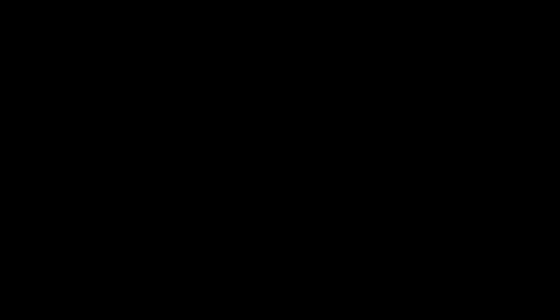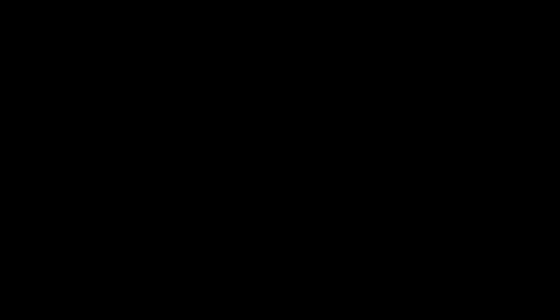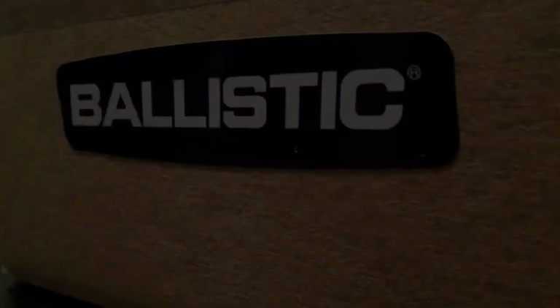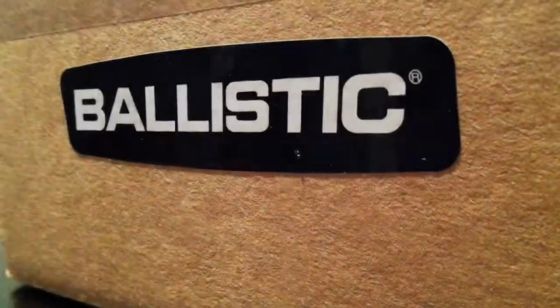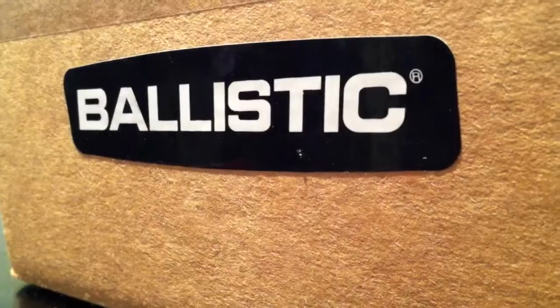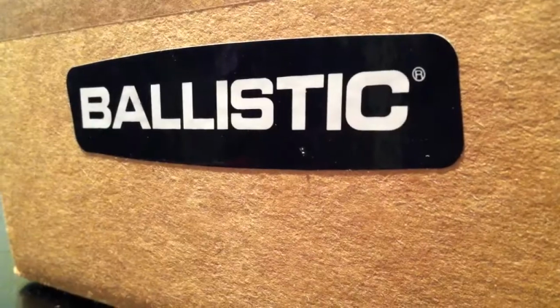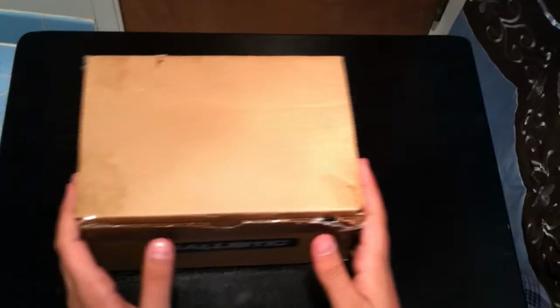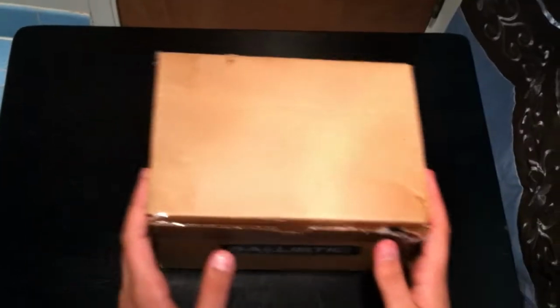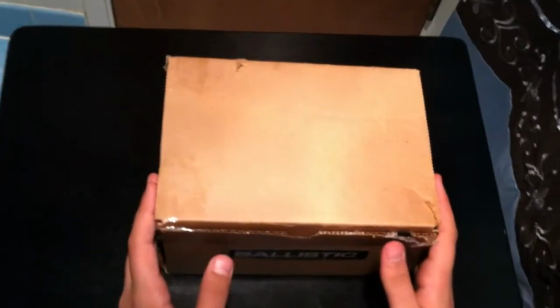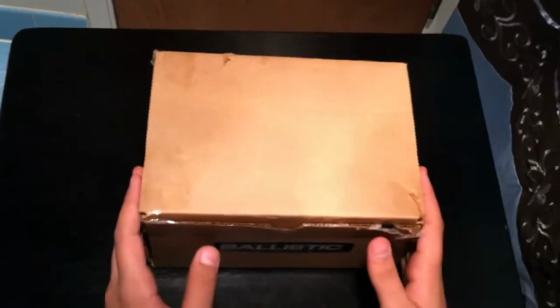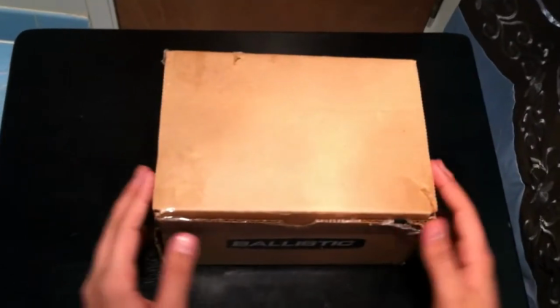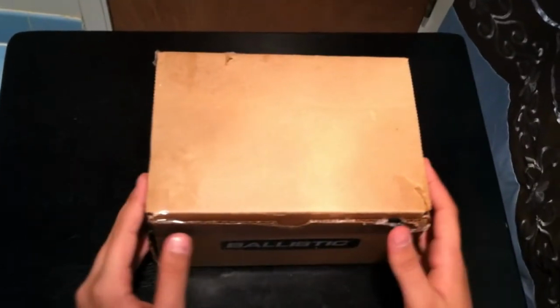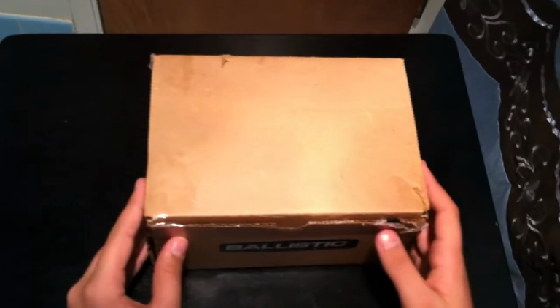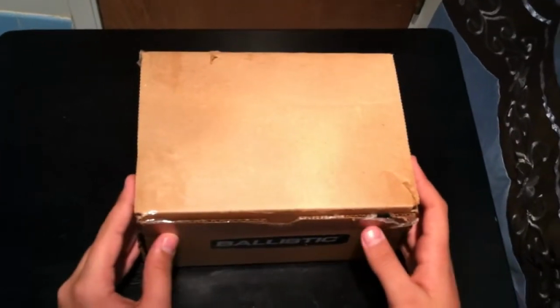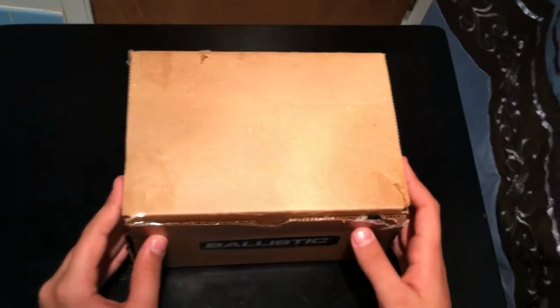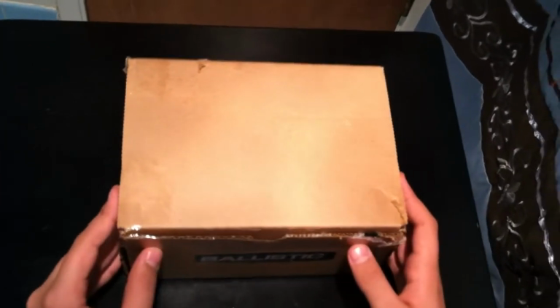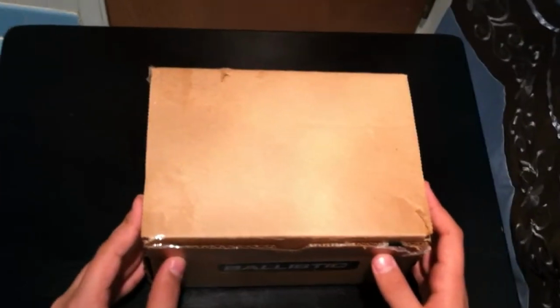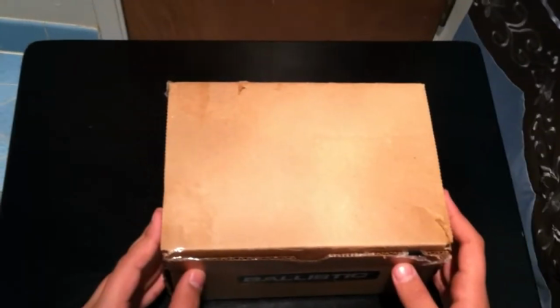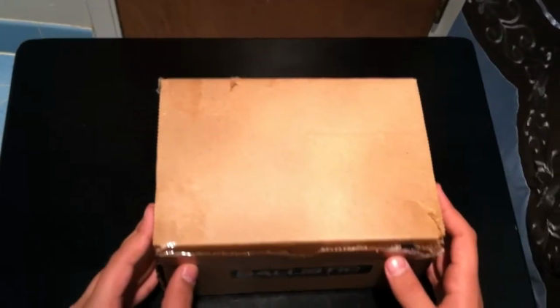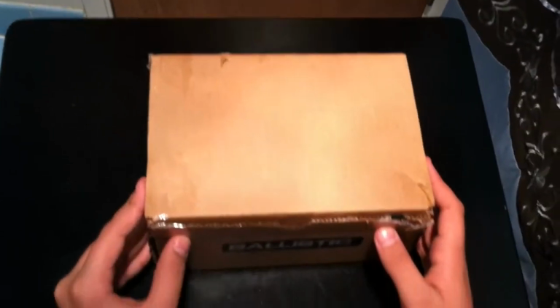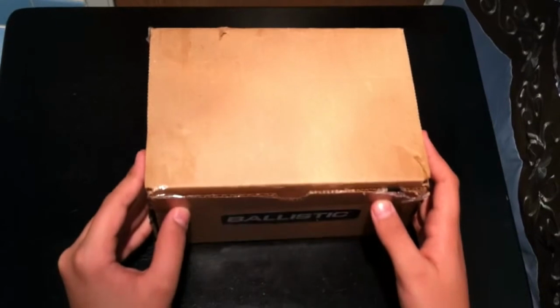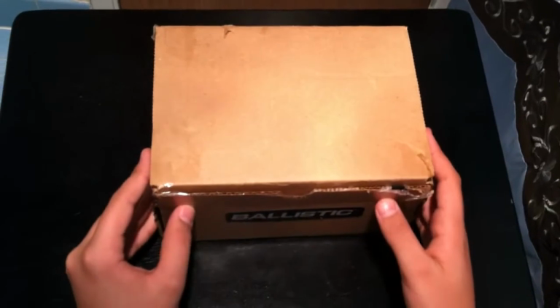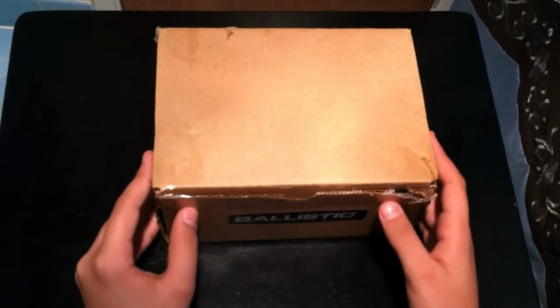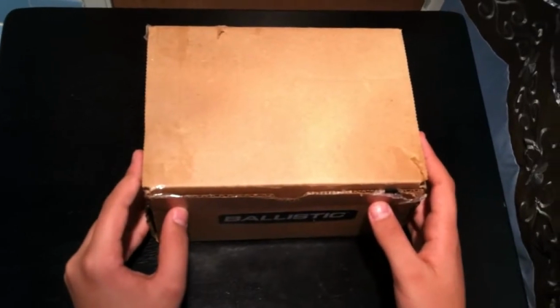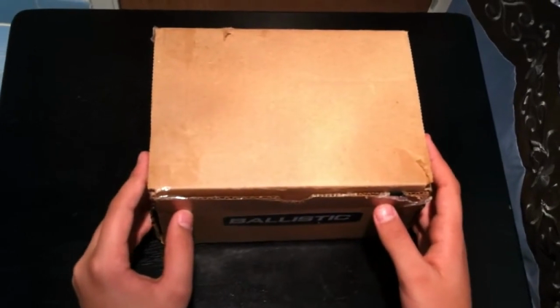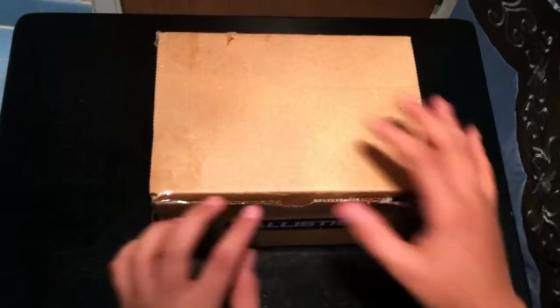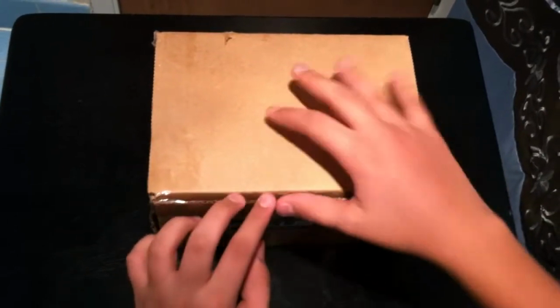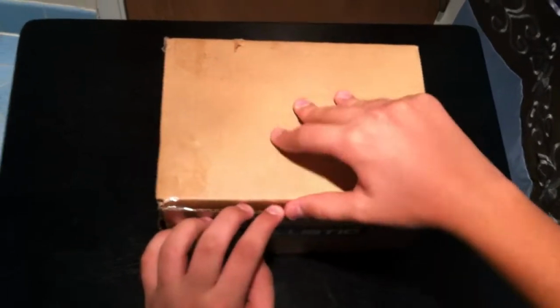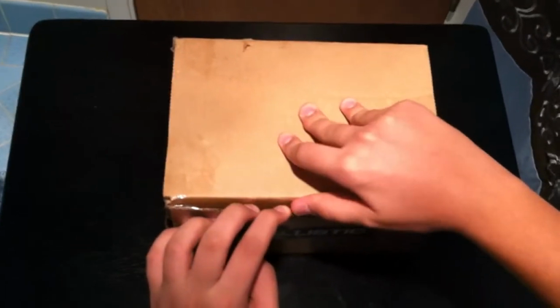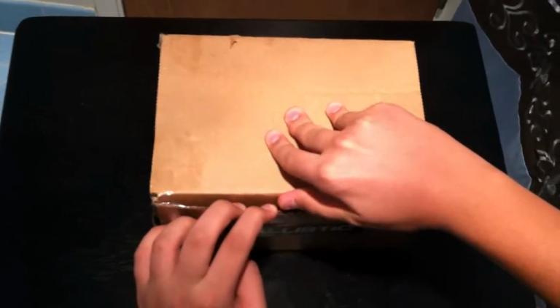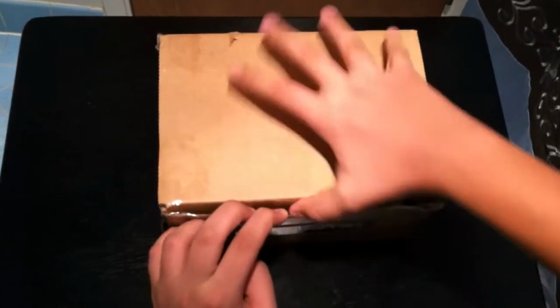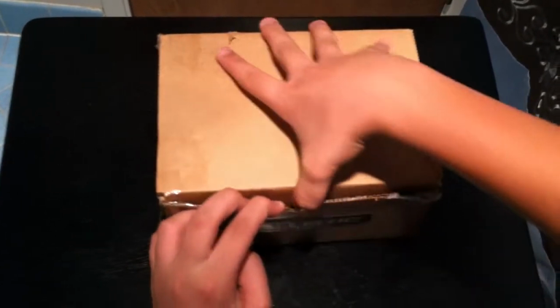What we have here today for unboxing and review is the iPhone 4 and iPhone 4S Ballistic Hardcore Series Case from GoBallisticCase.com.